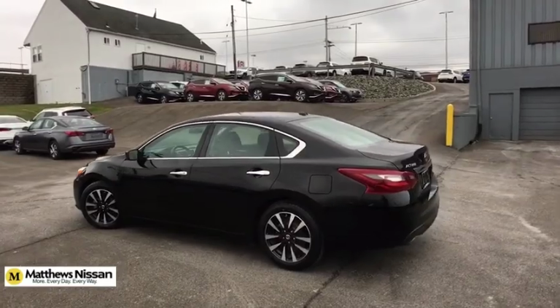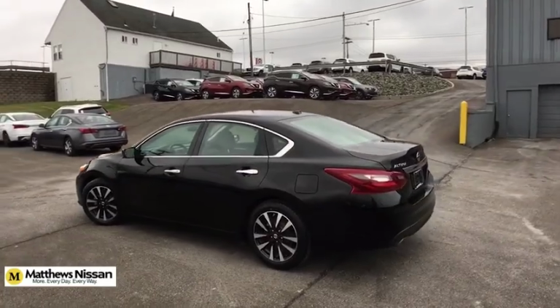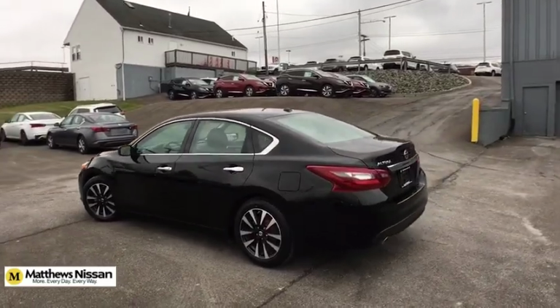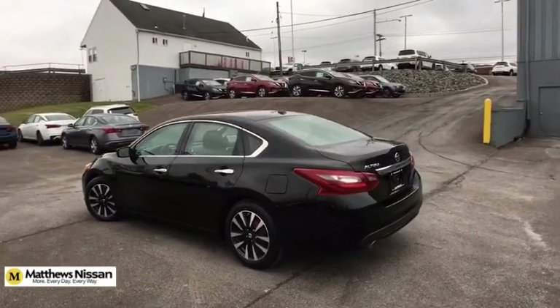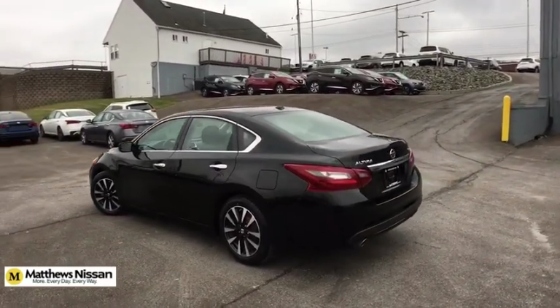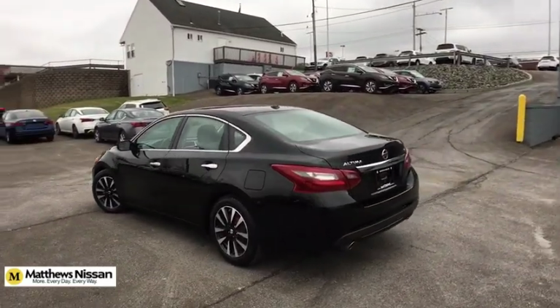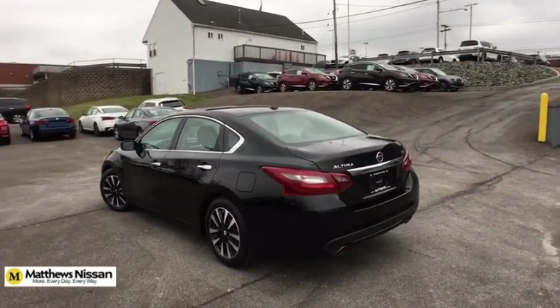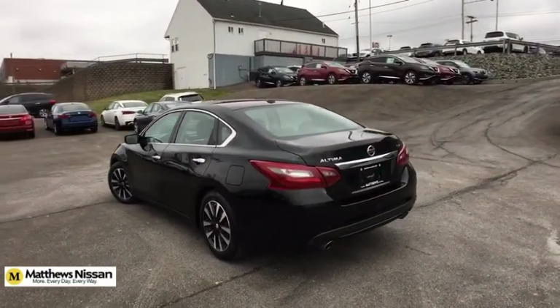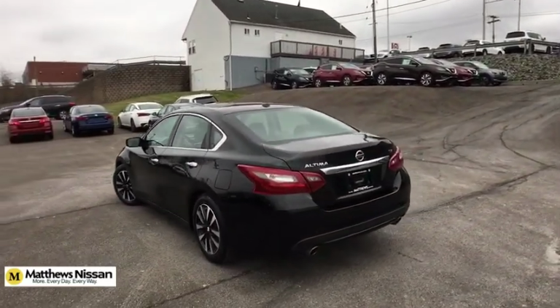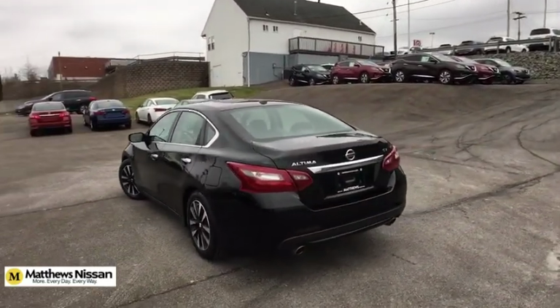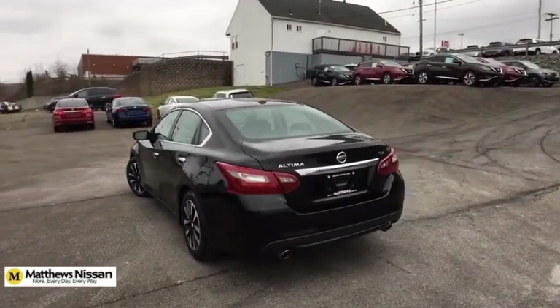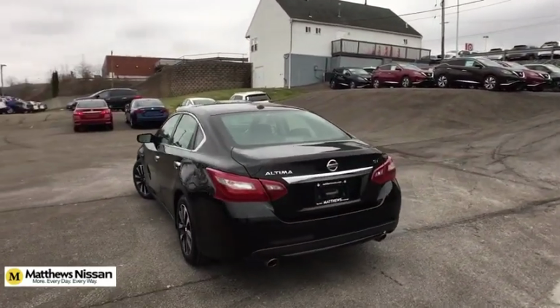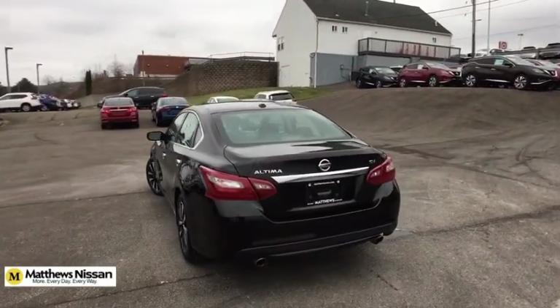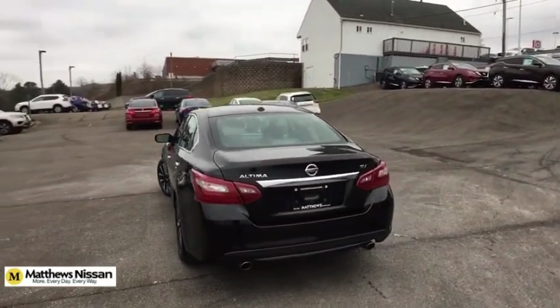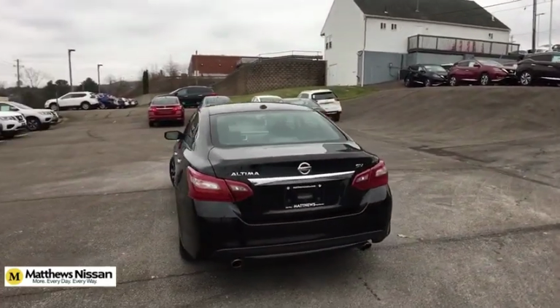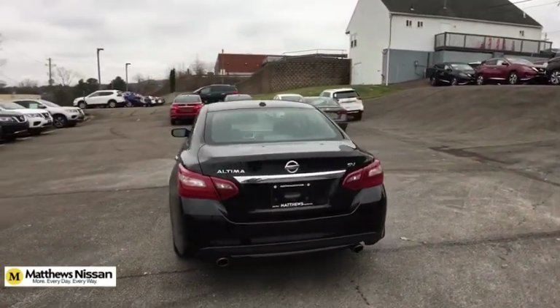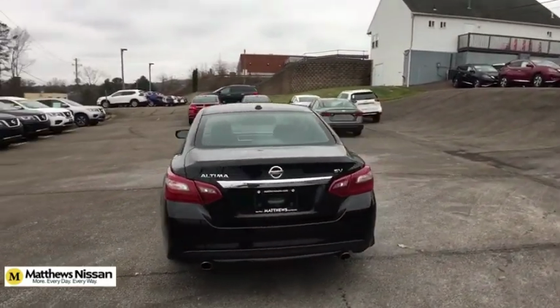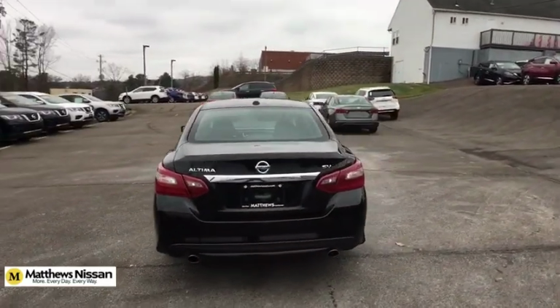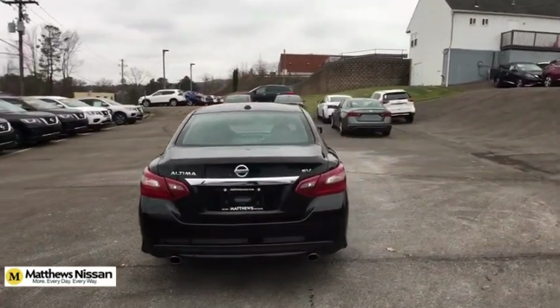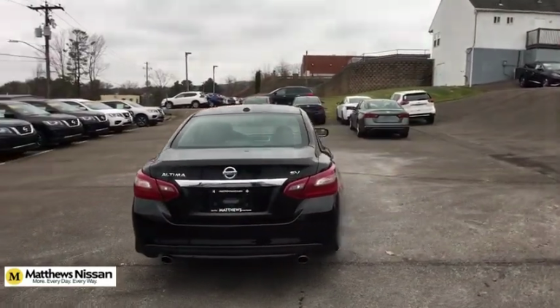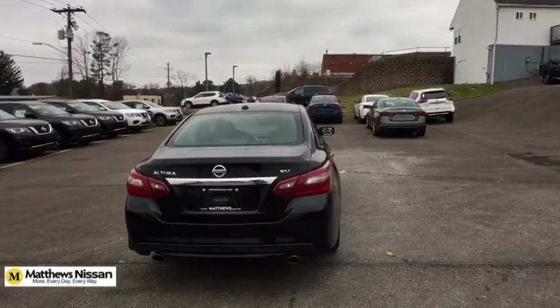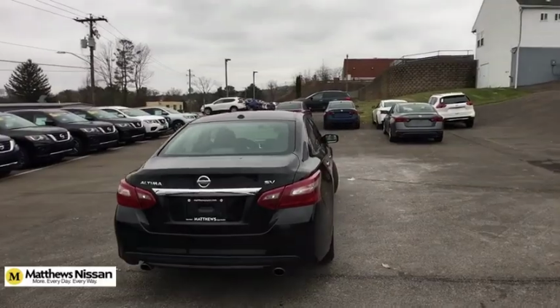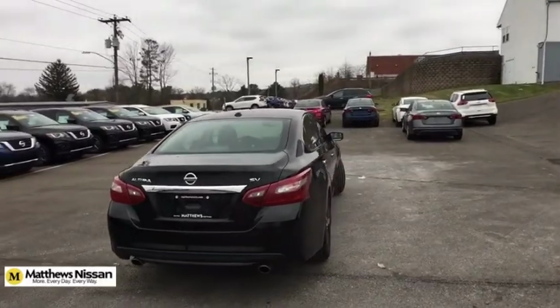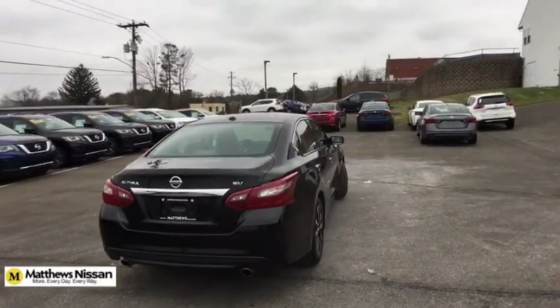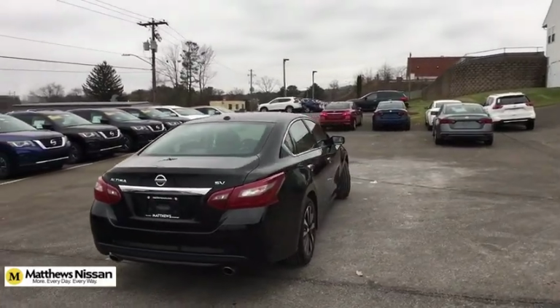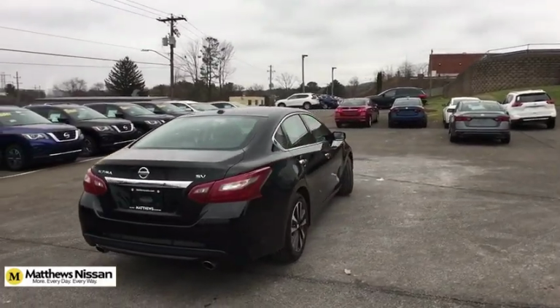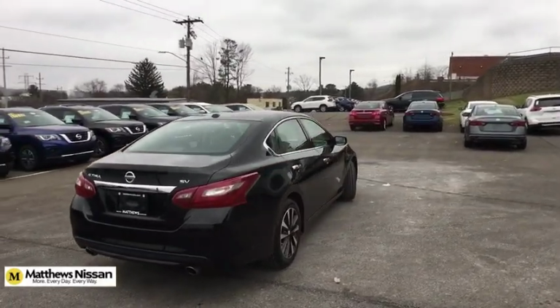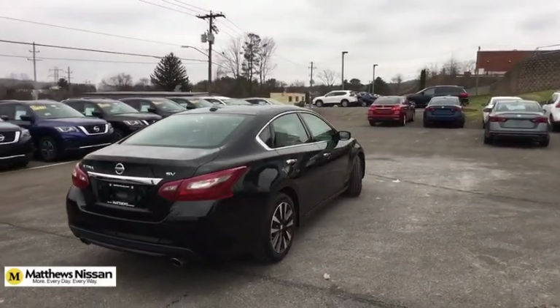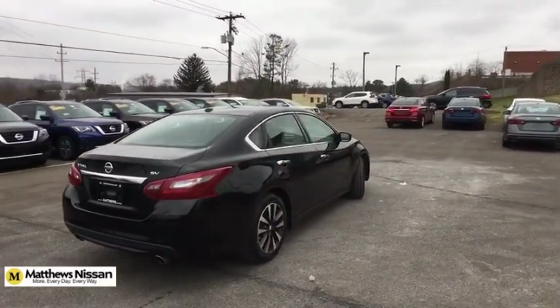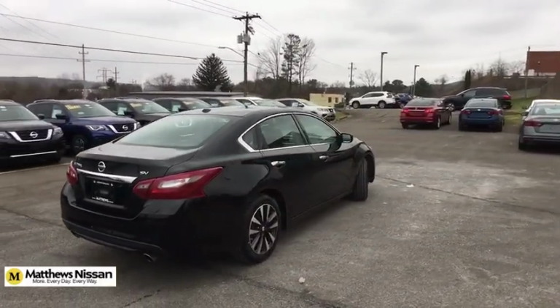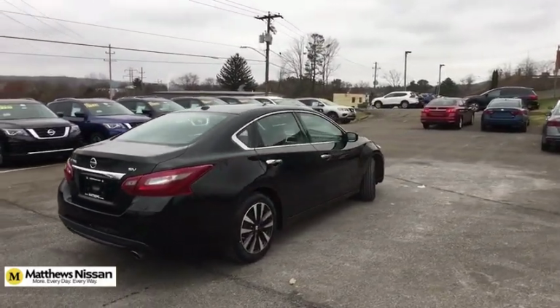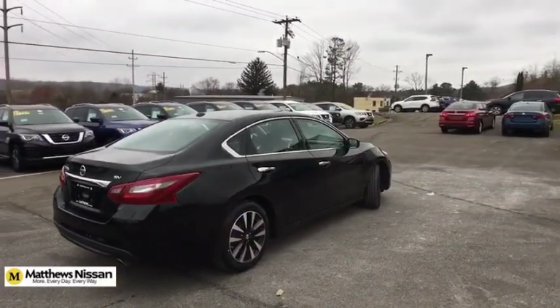This vehicle has less than 40,000 miles. This isn't just a vehicle — it's an experience, so stop in for a test drive today.